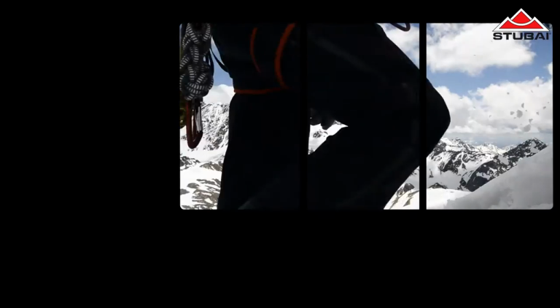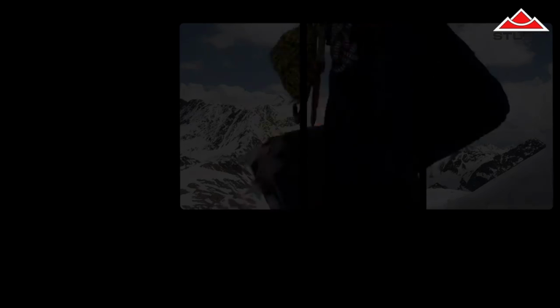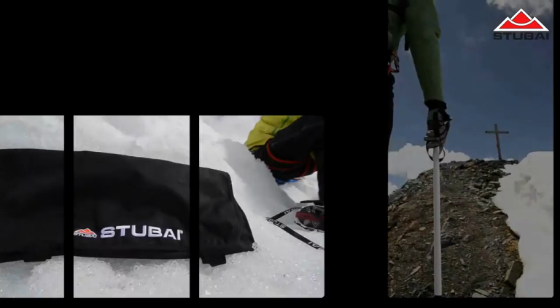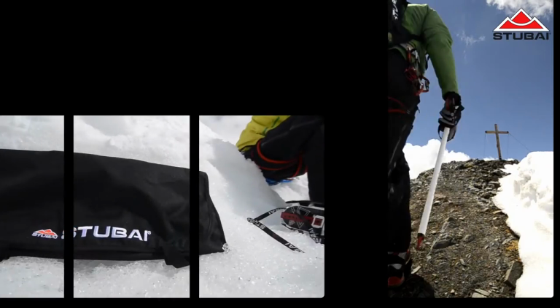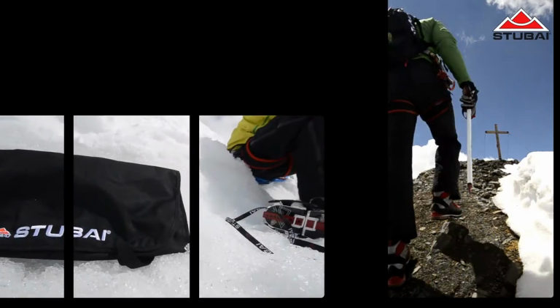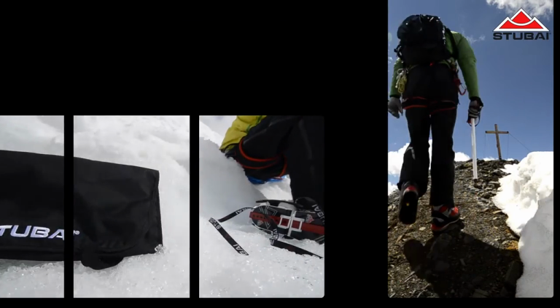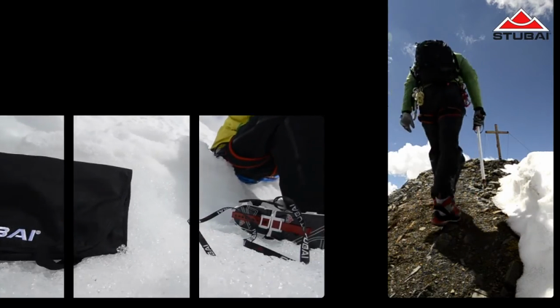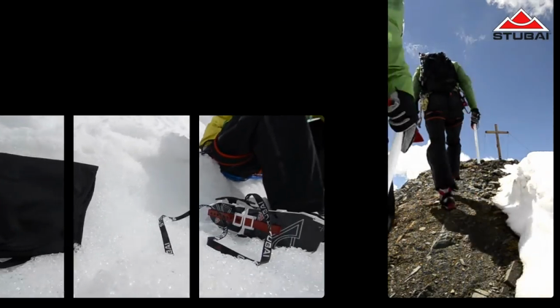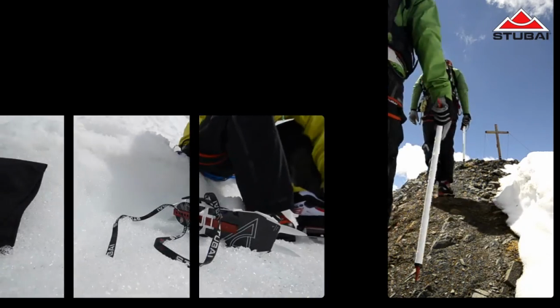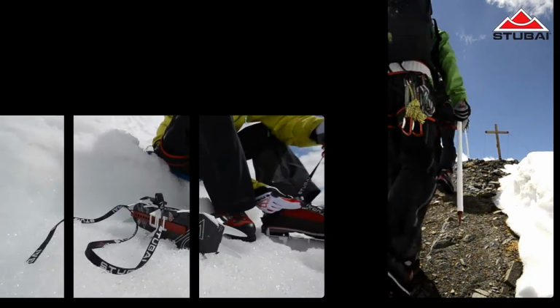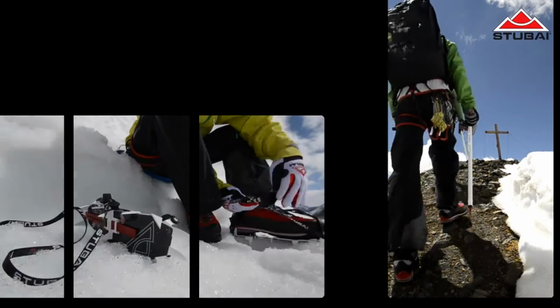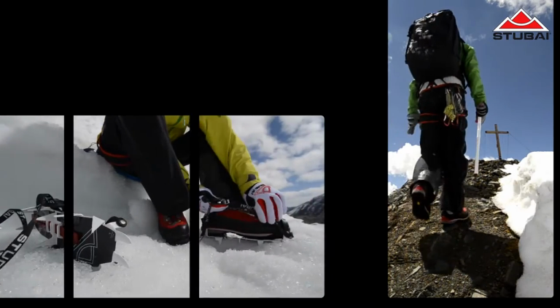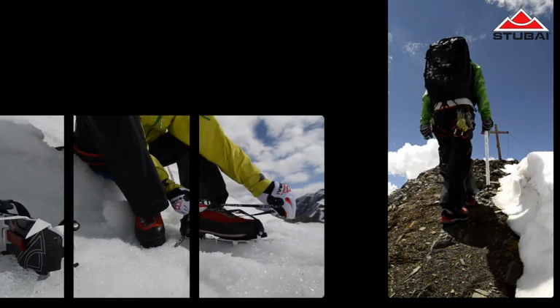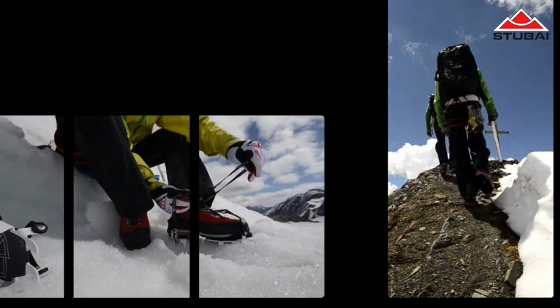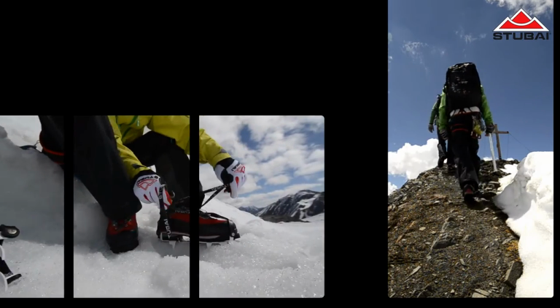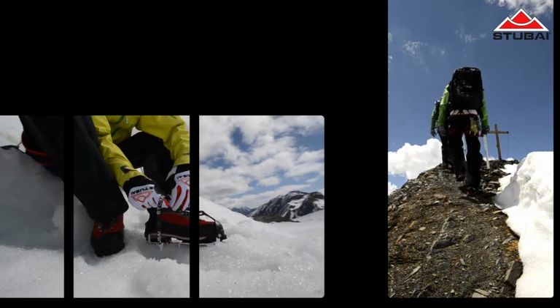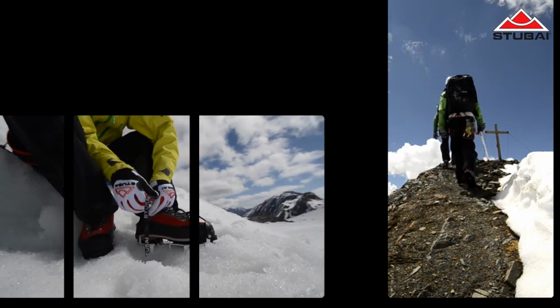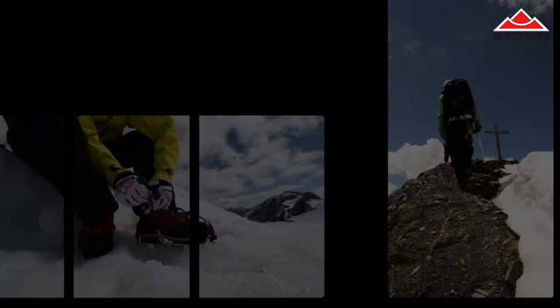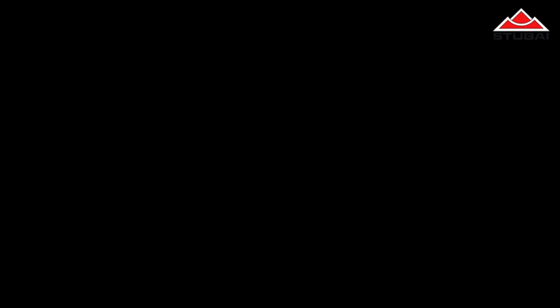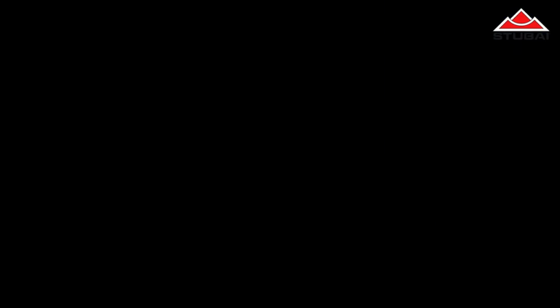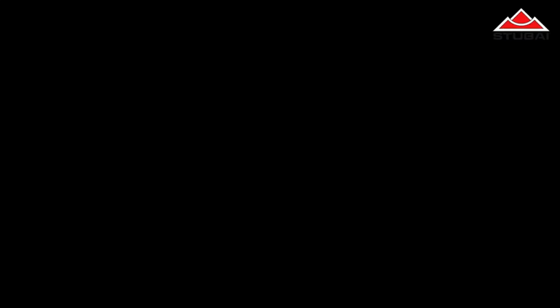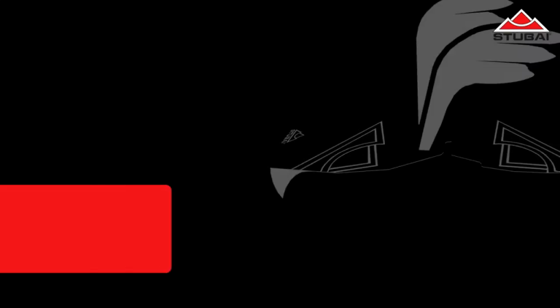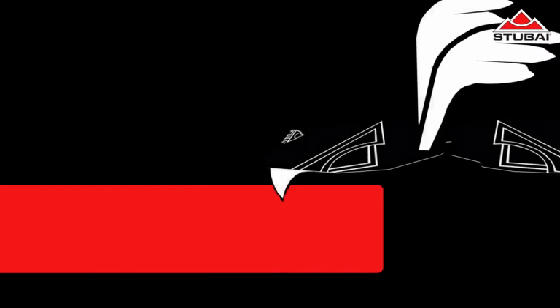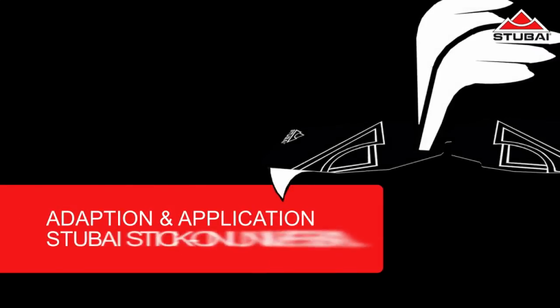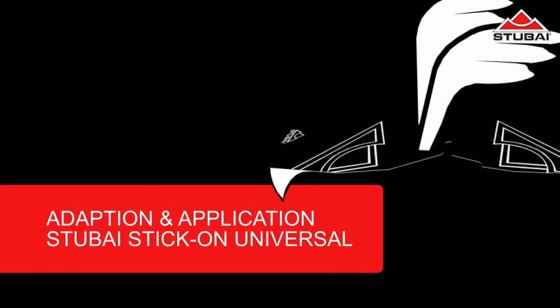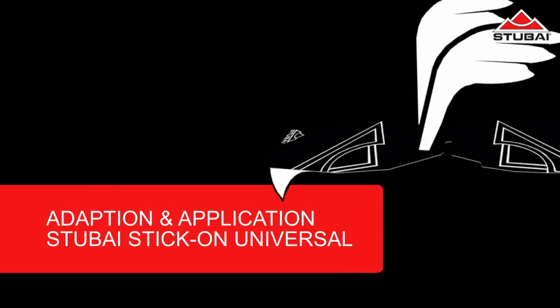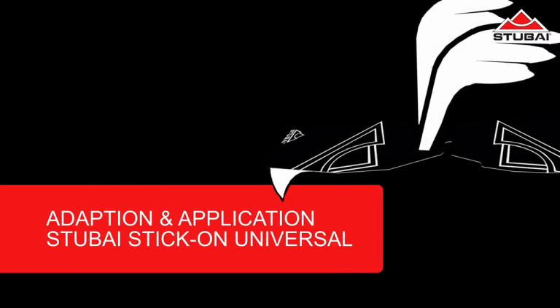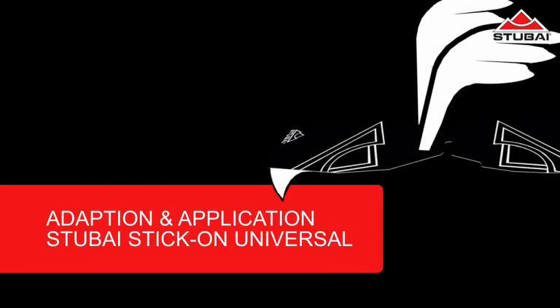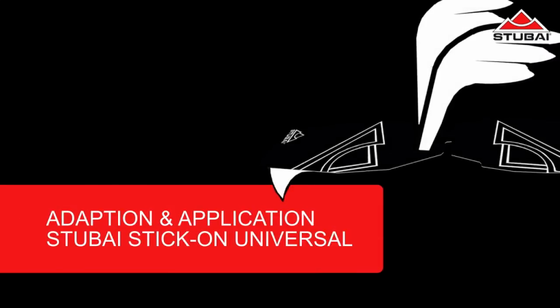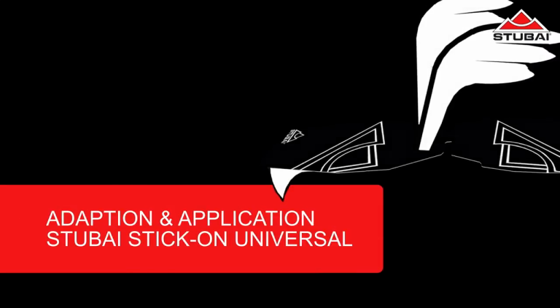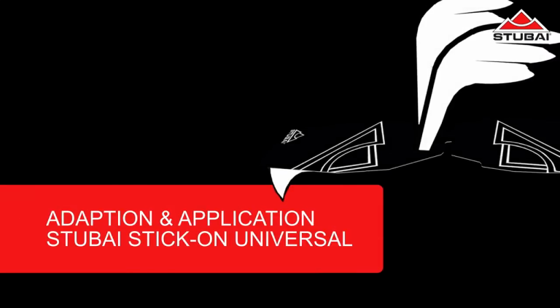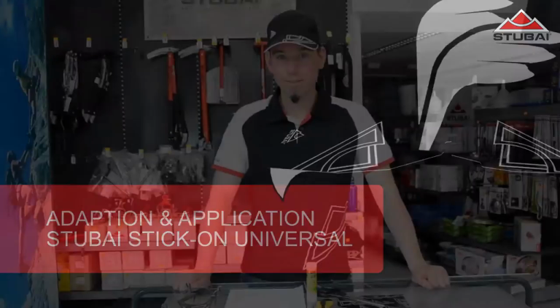Welcome to Stubai Mountaineering TV. In this clip we're going to show you how to fit the new Stubai Stick-On anti-balling system. You can fit our Stubai Stick-On to any crampon — it doesn't matter if it's an older Stubai model or a new one from another manufacturer.